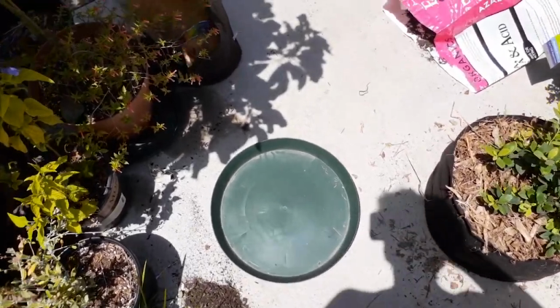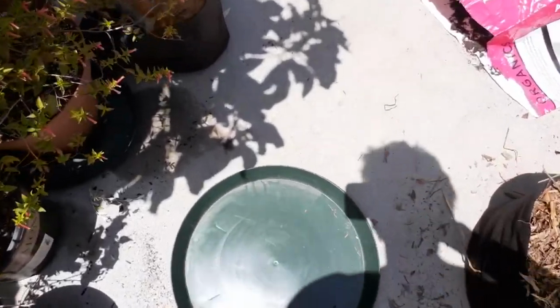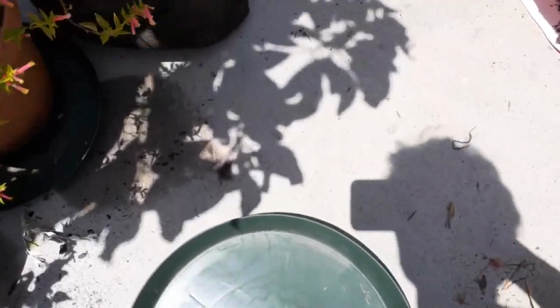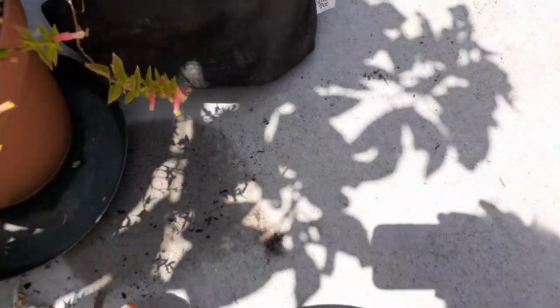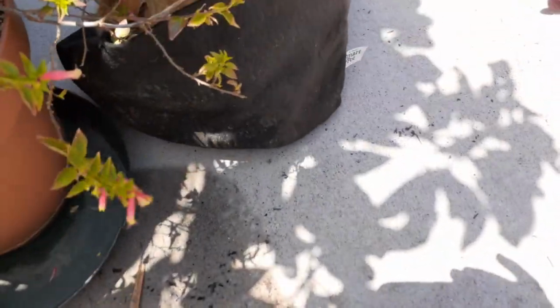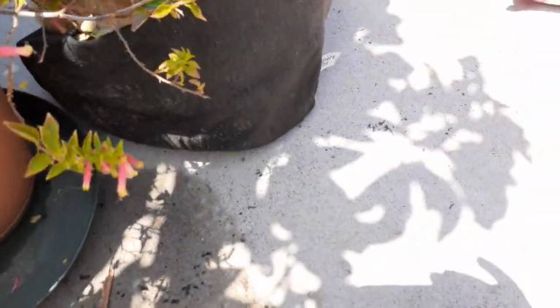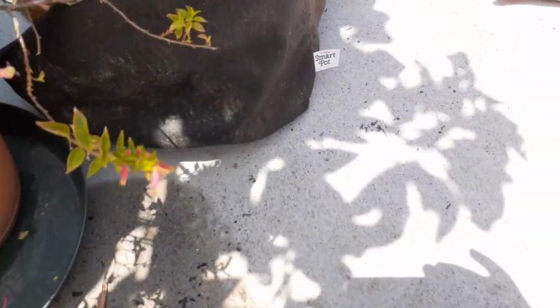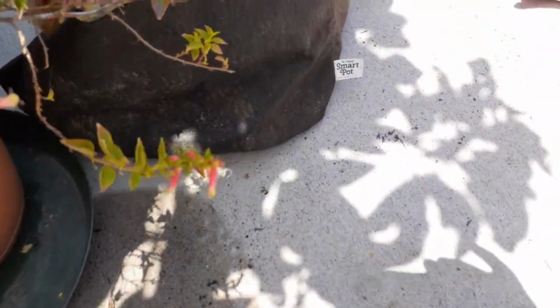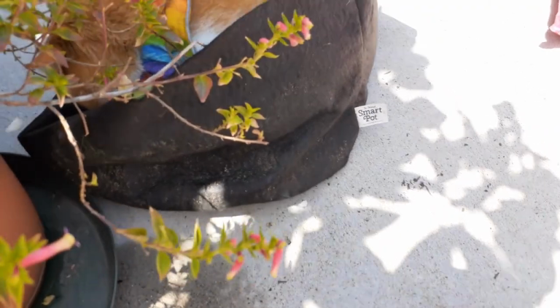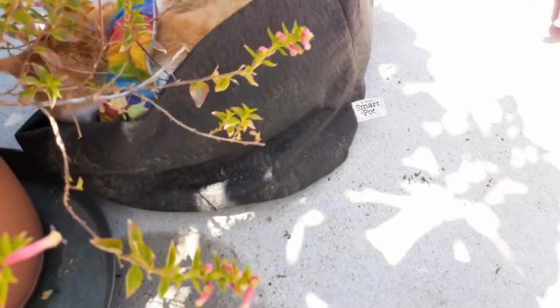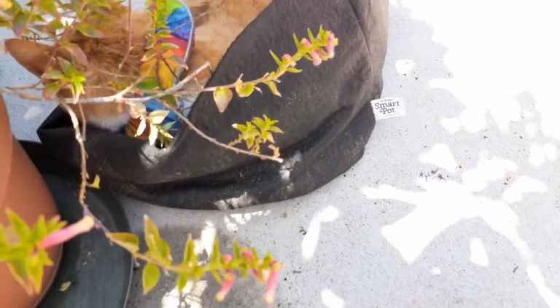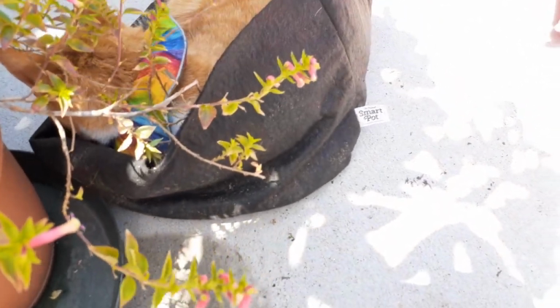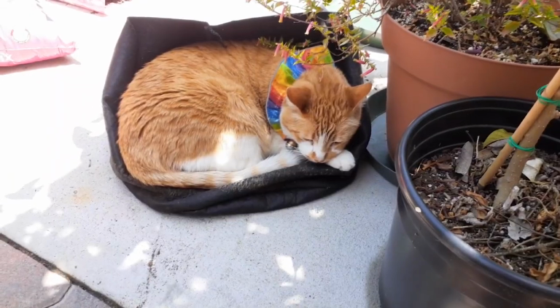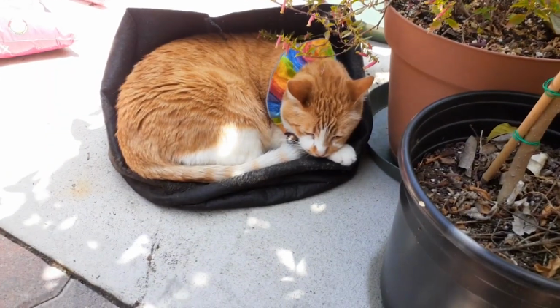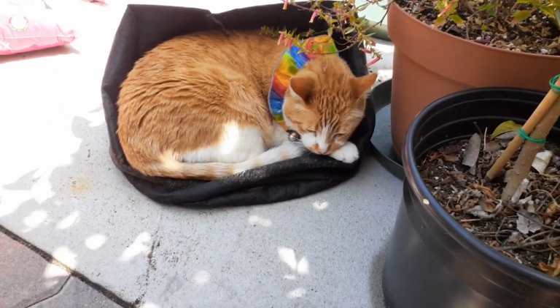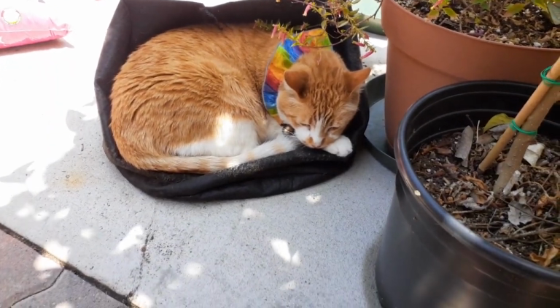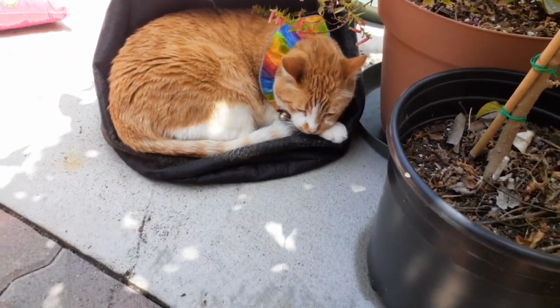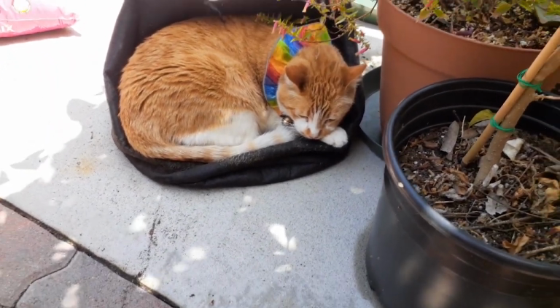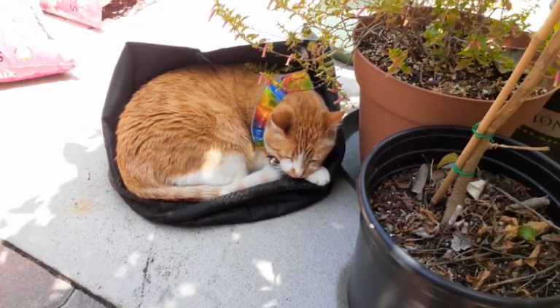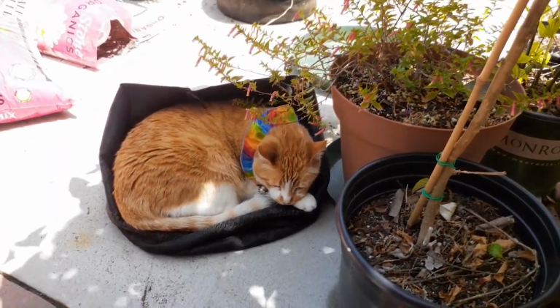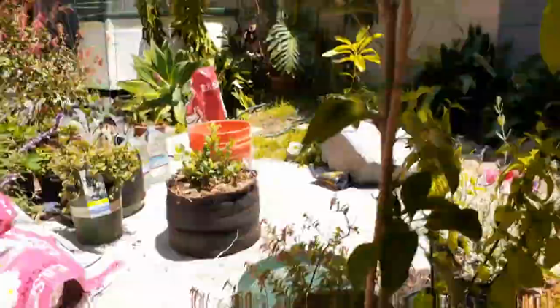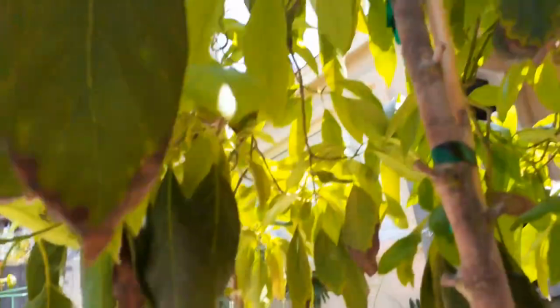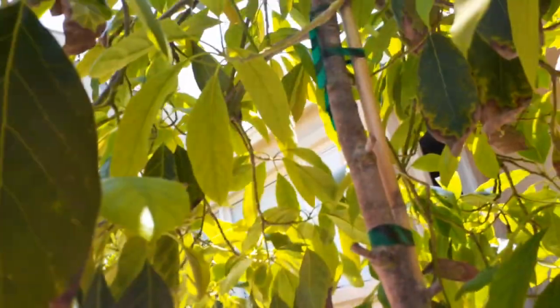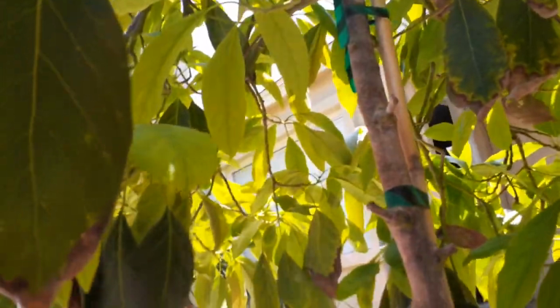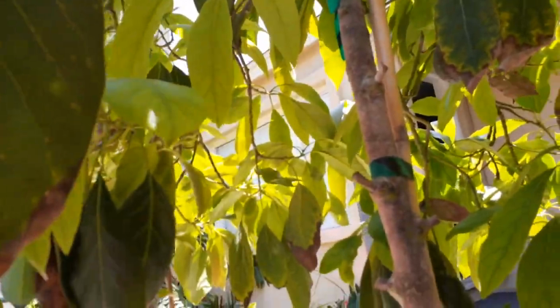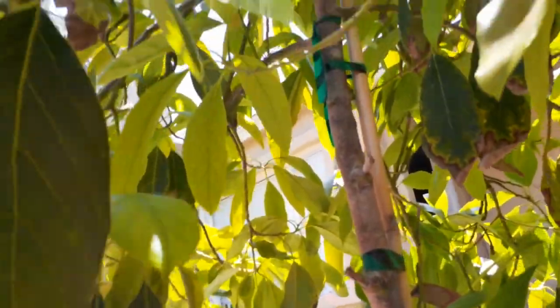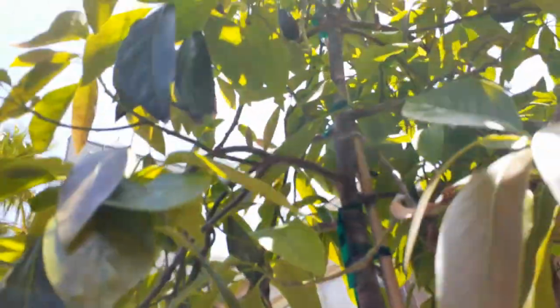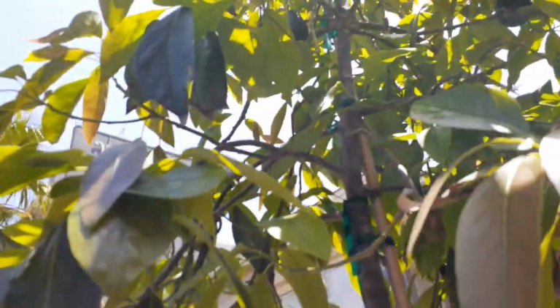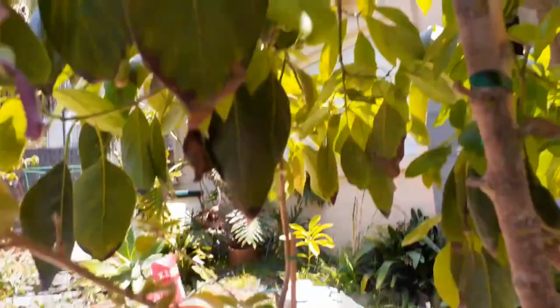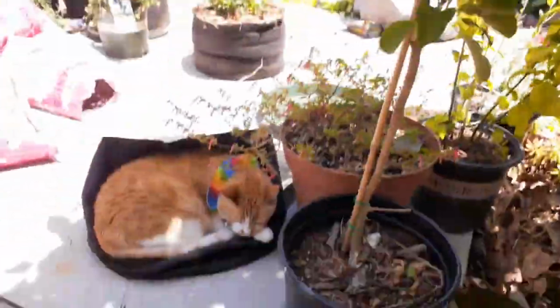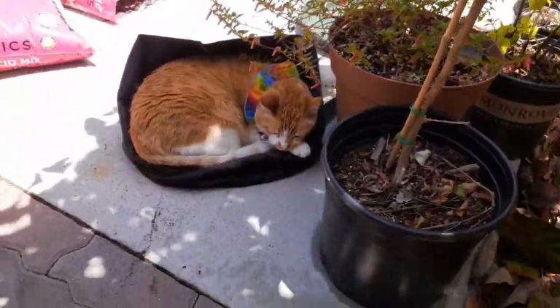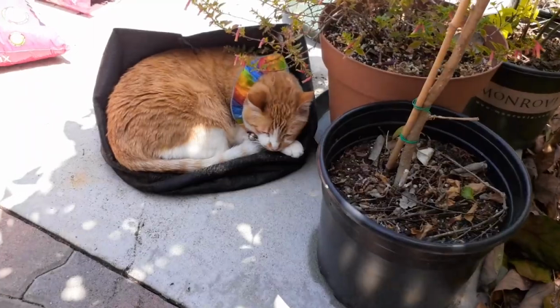Pumpkin, what are you doing inside the bag? That's not a bed. Pumpkin just got really creative in this little shady spot under my avocado tree.